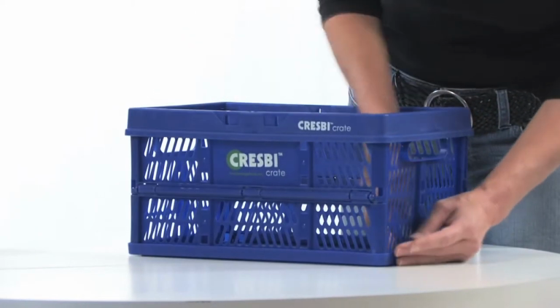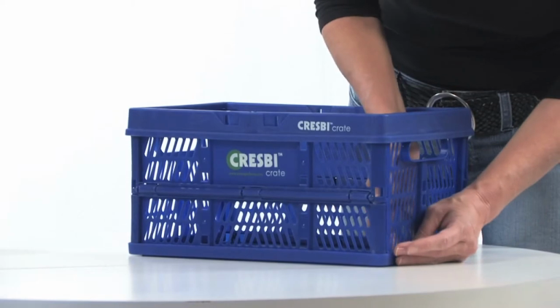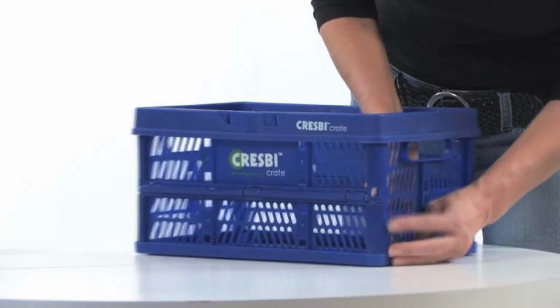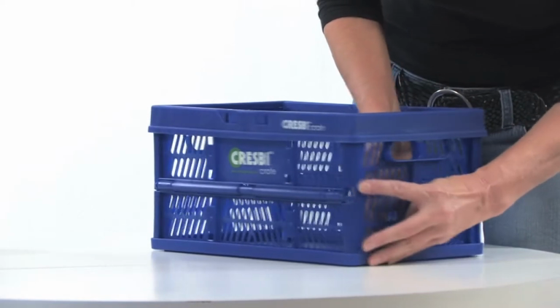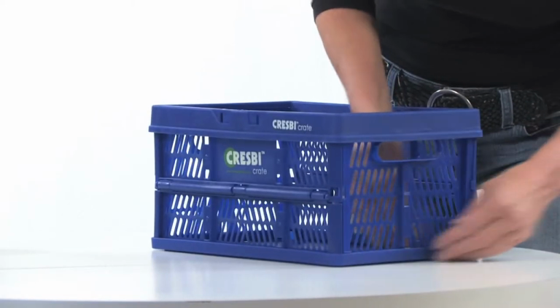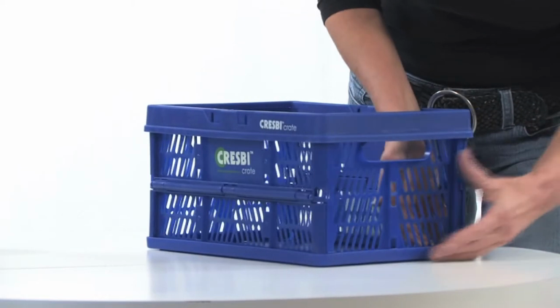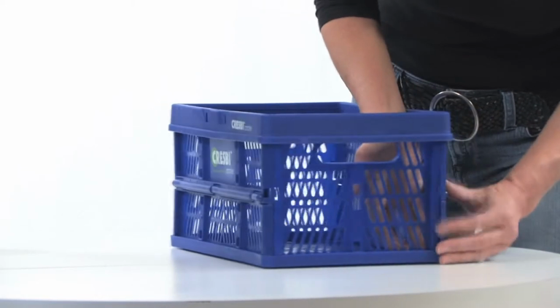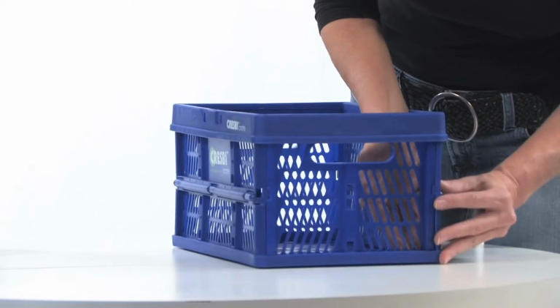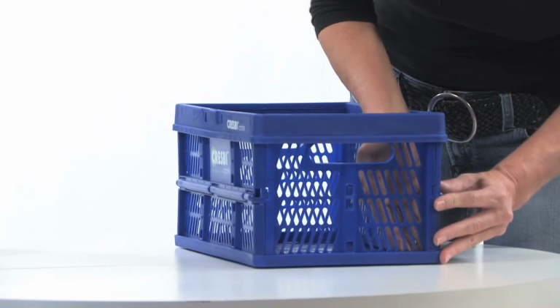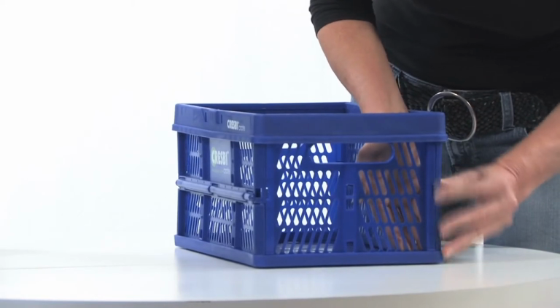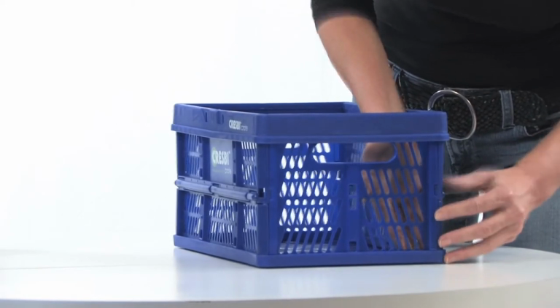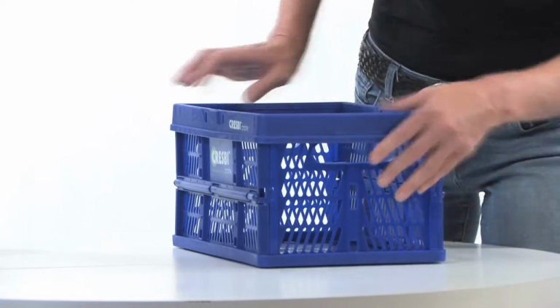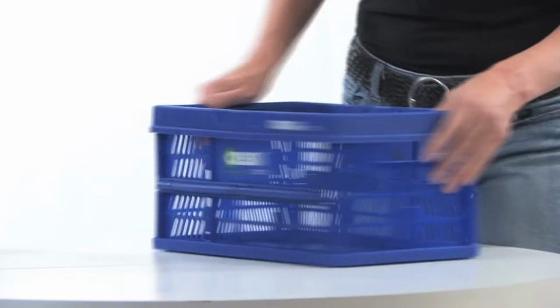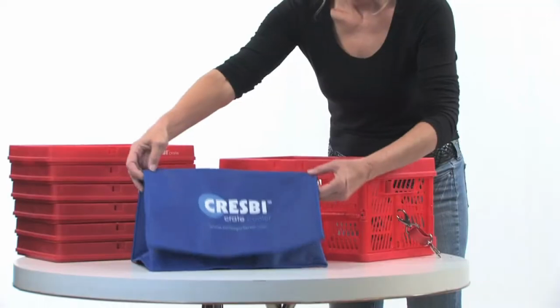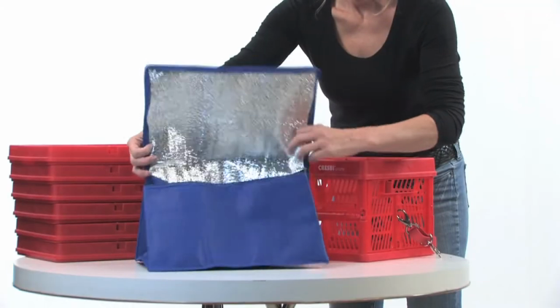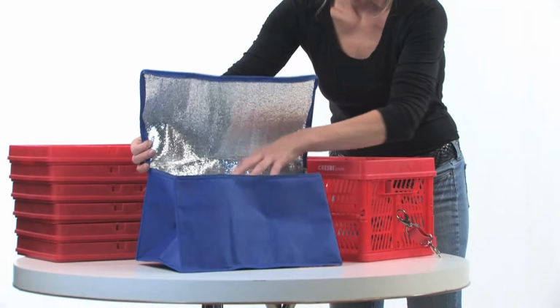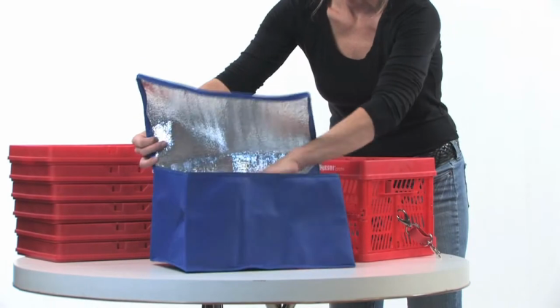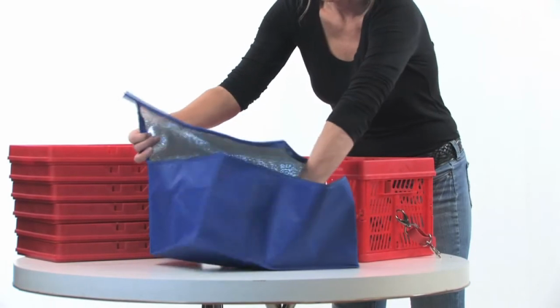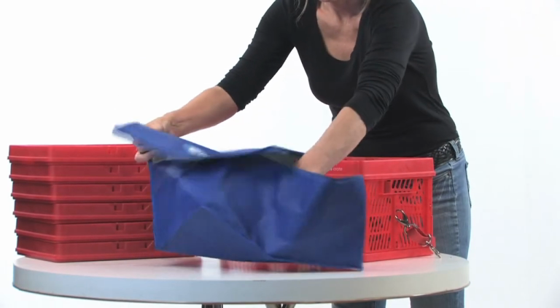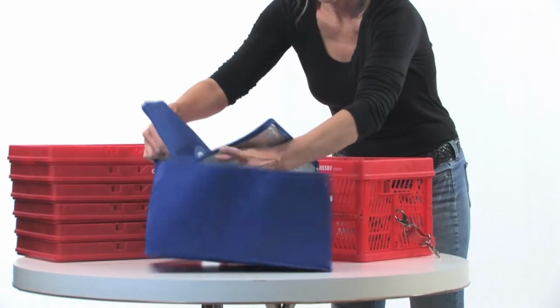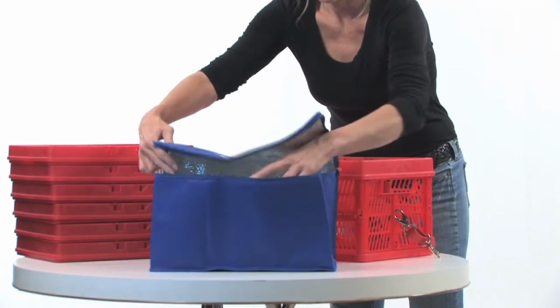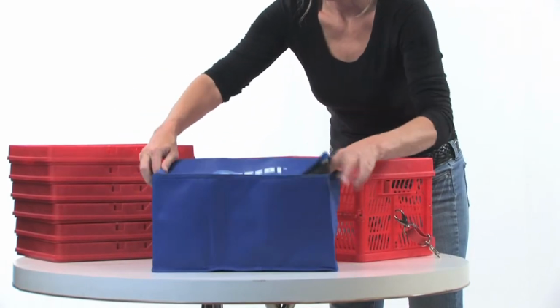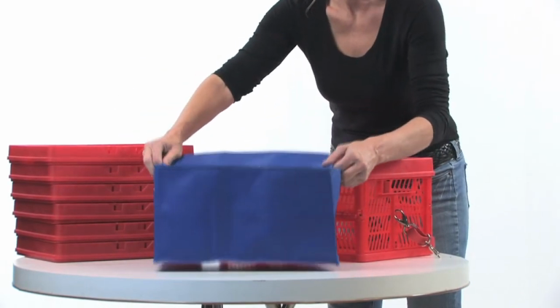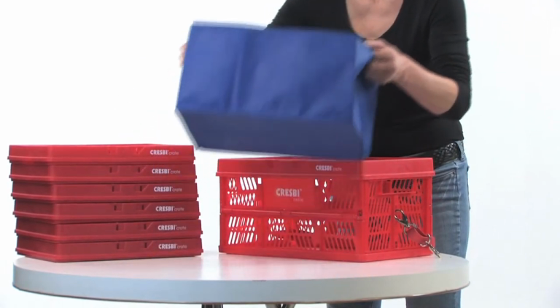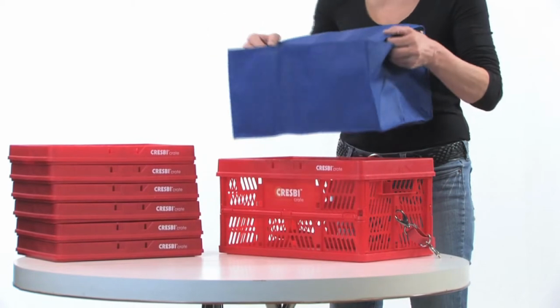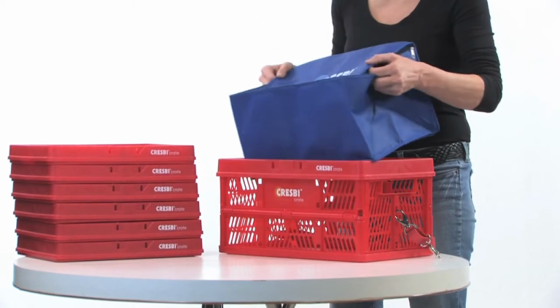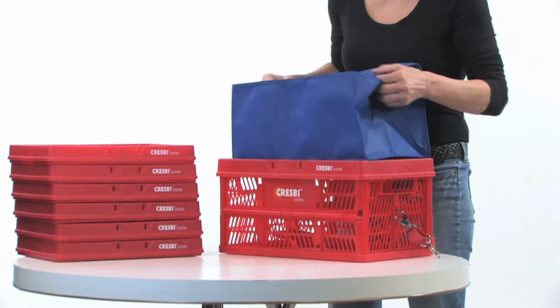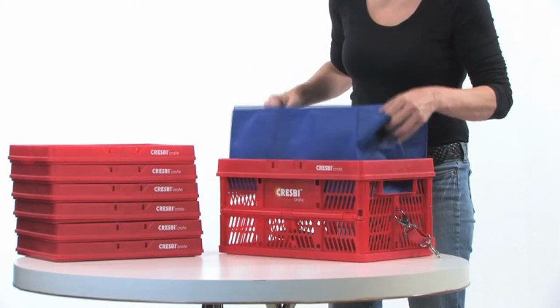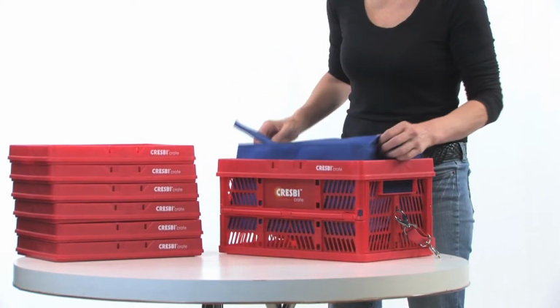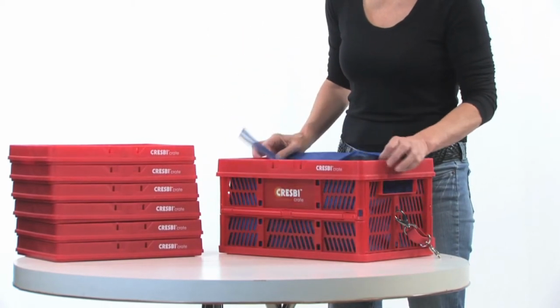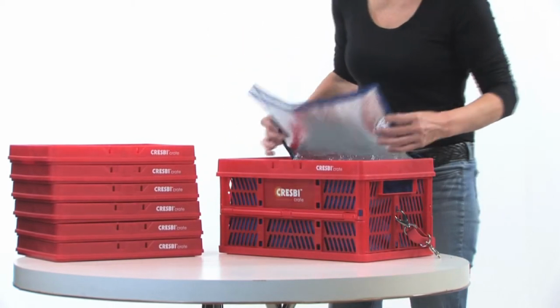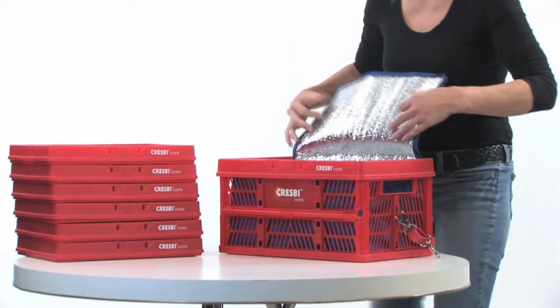The regular Crespi and the Colossal Crespi crates each hold up to 20 pounds if securely fastened. If you'll be transporting cold items, consider purchasing the Colossal insert to keep food cold up to two hours, depending on external temperatures.